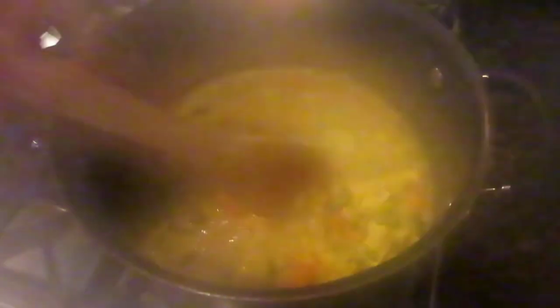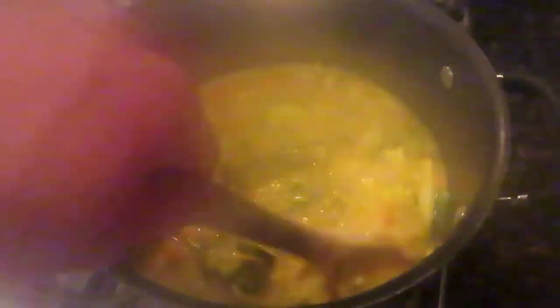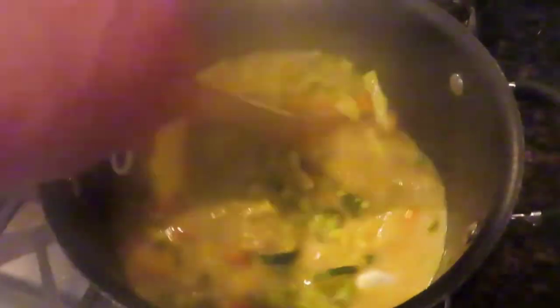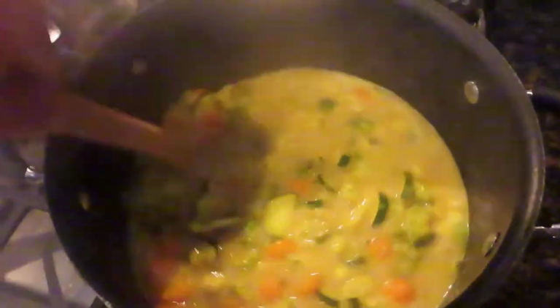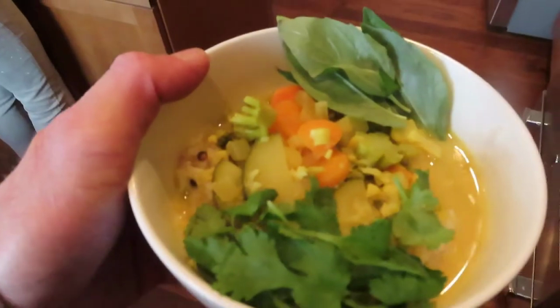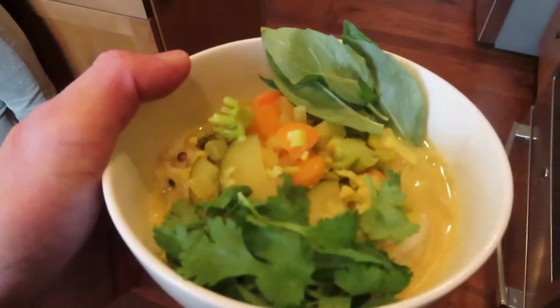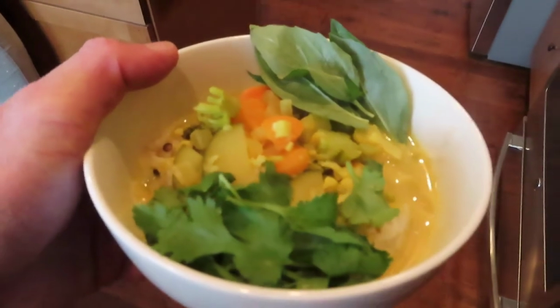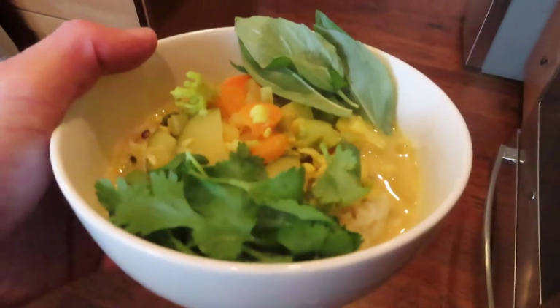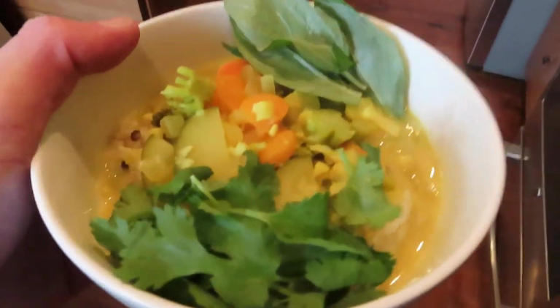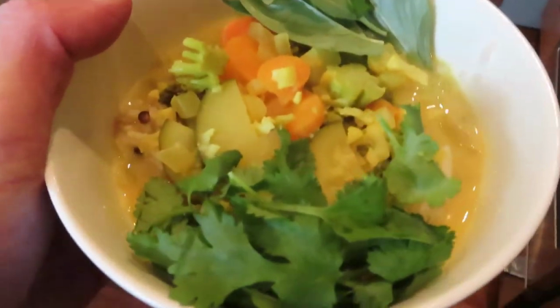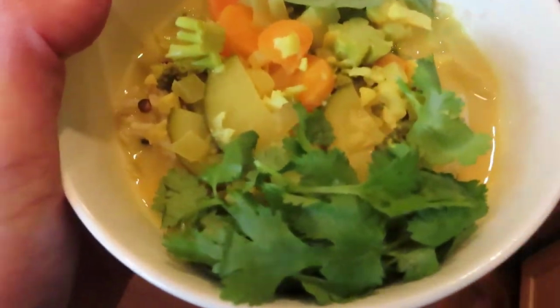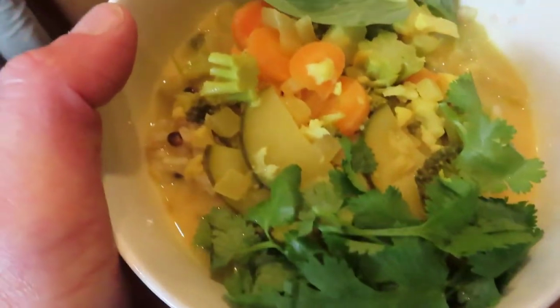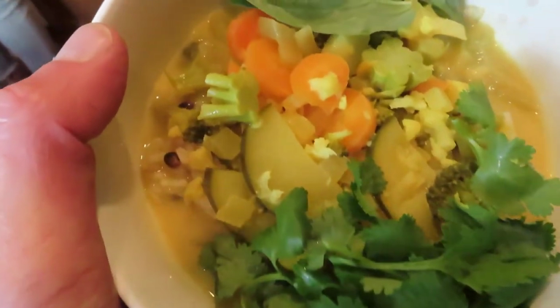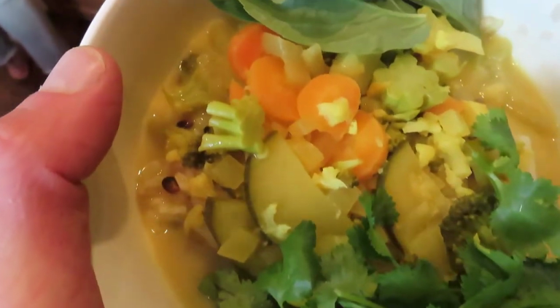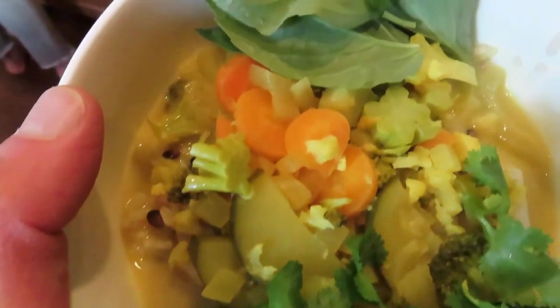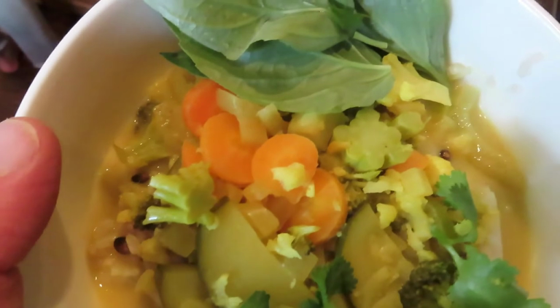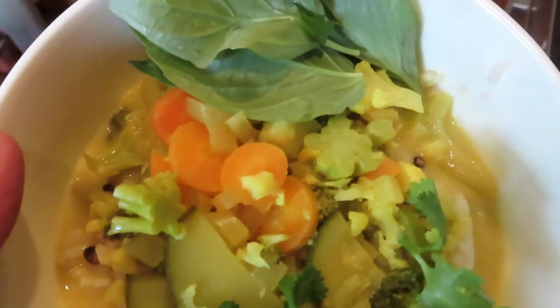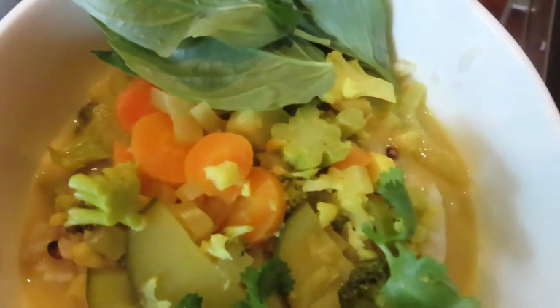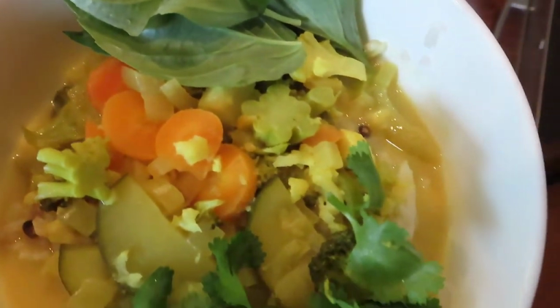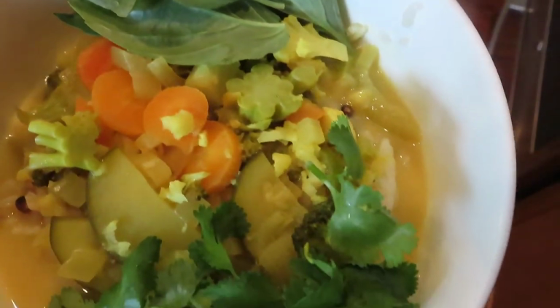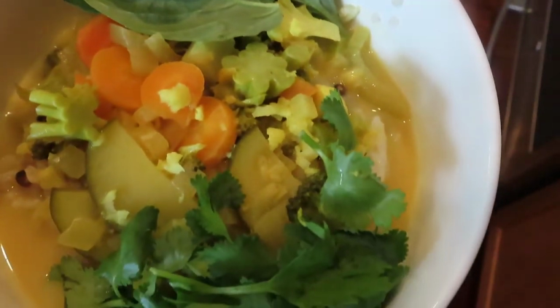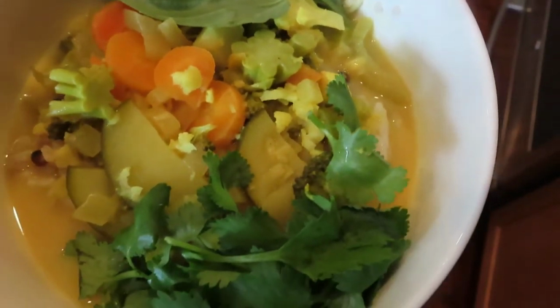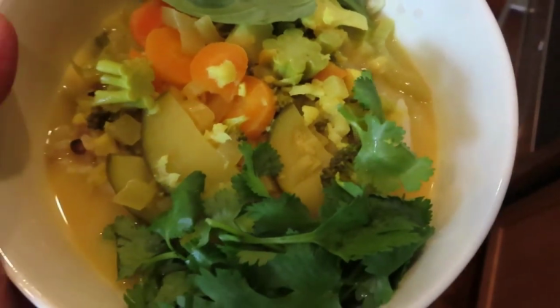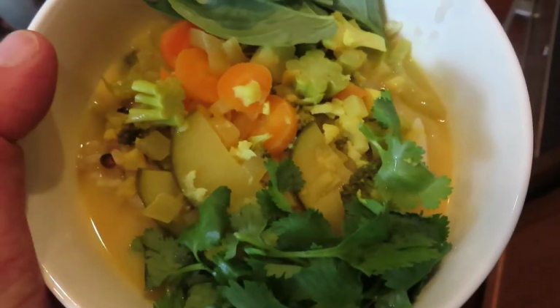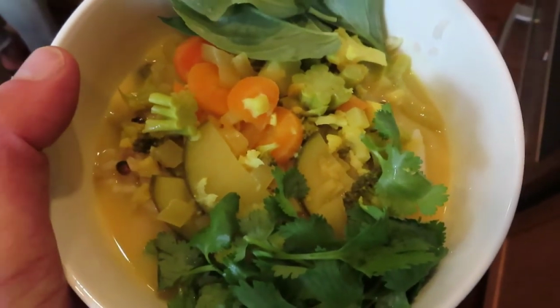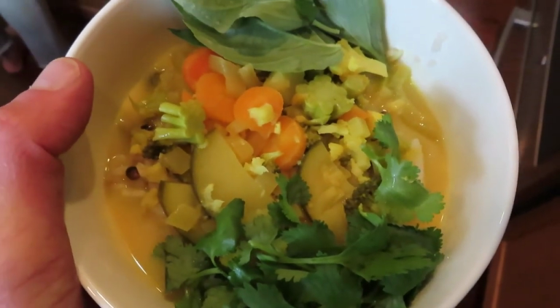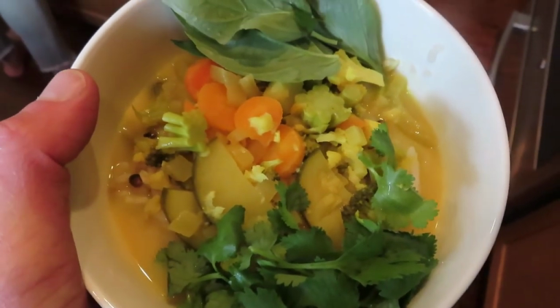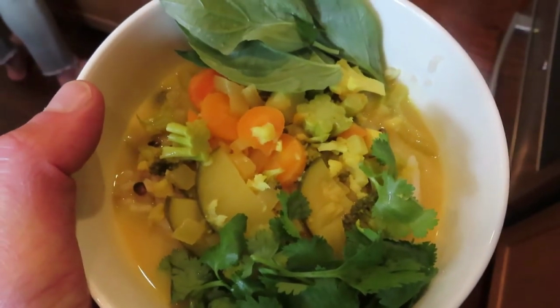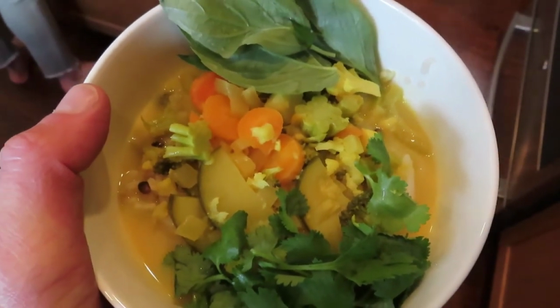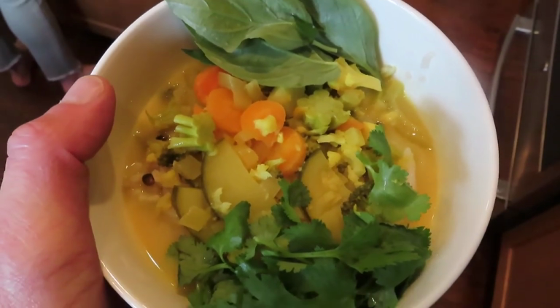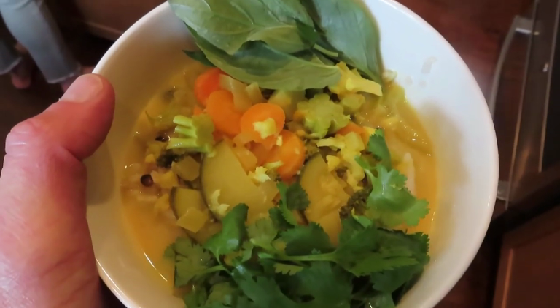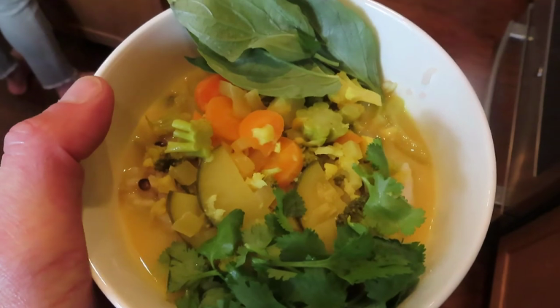And then you're all set. Serve it over rice and garnish with the basil and fresh cilantro. Thanks for watching everyone — give a thumbs up if you liked the video and we'll see you soon. Bye-bye.